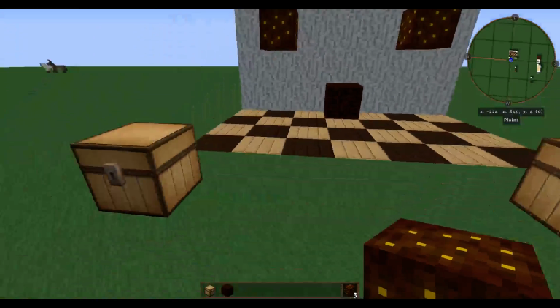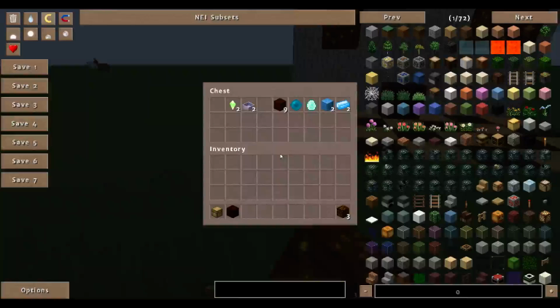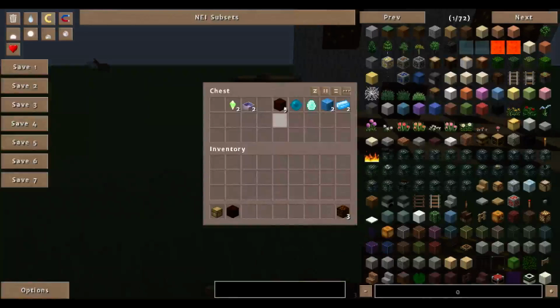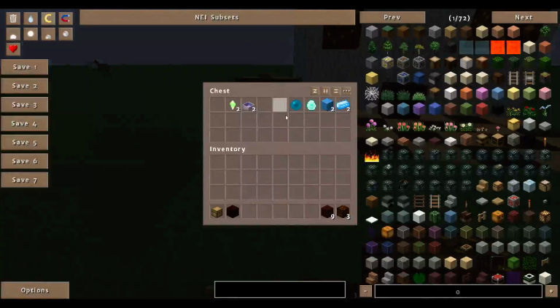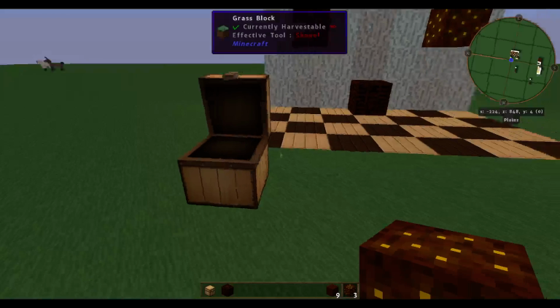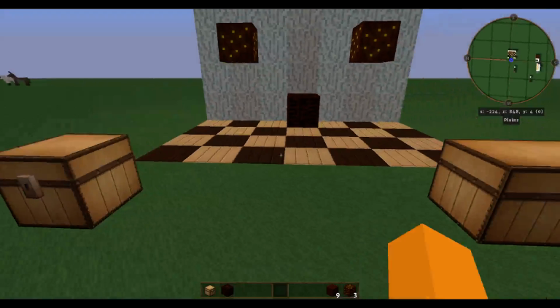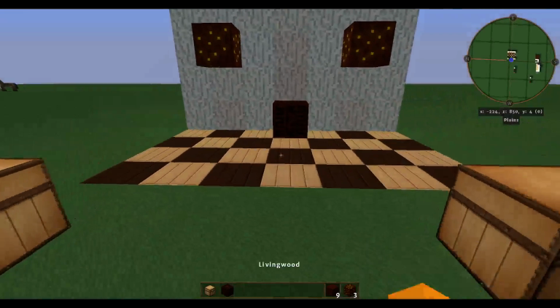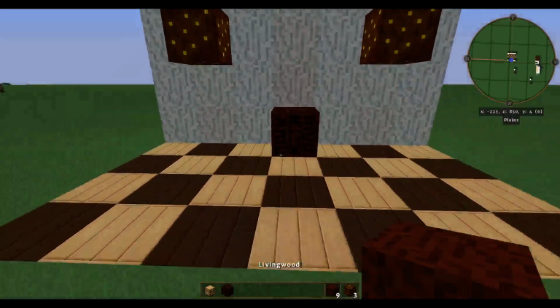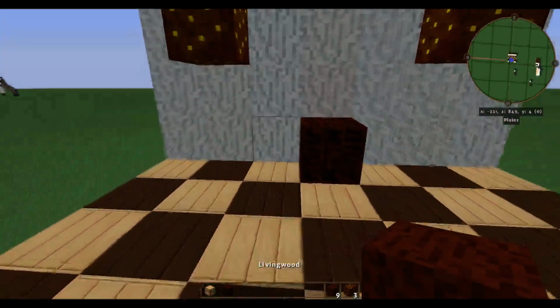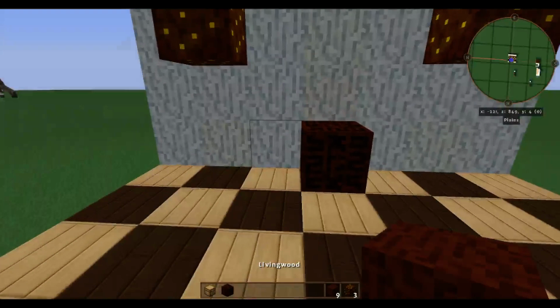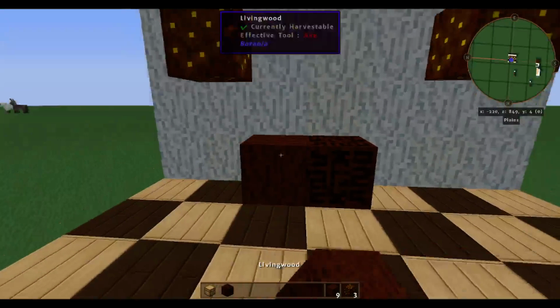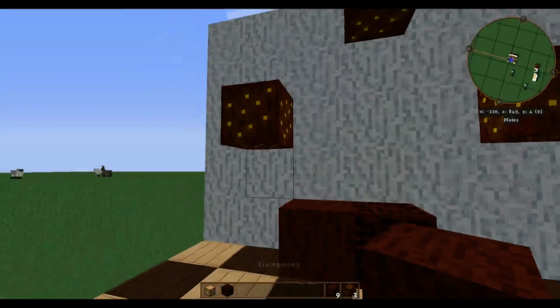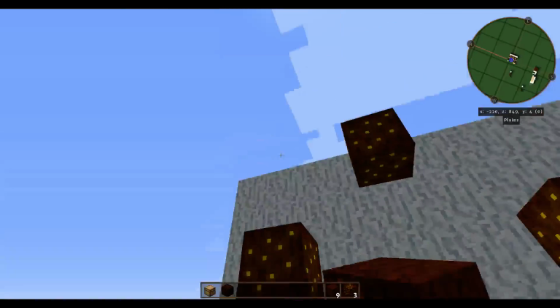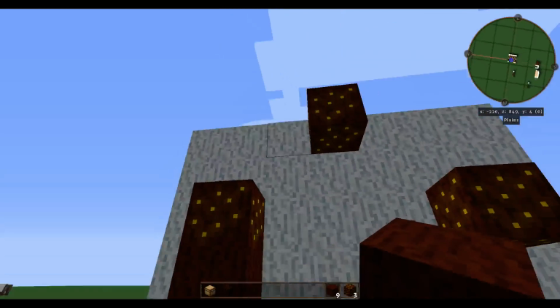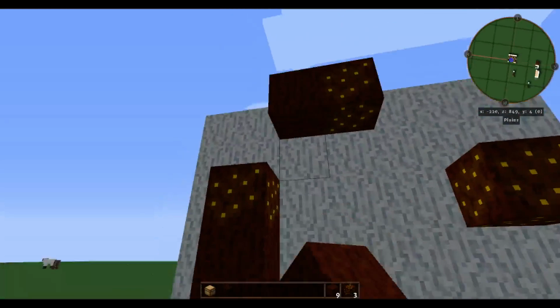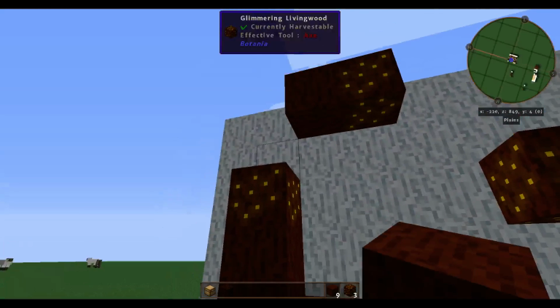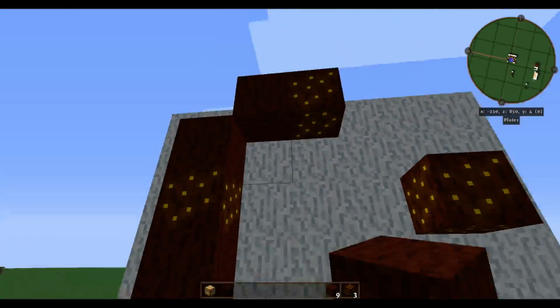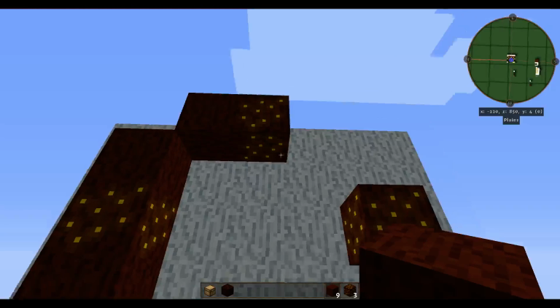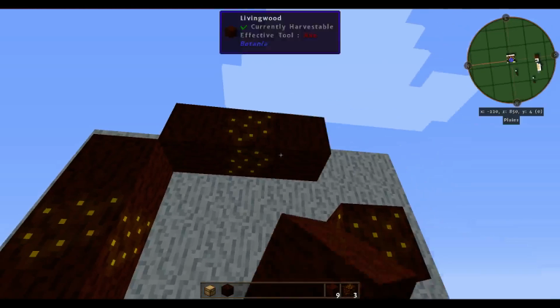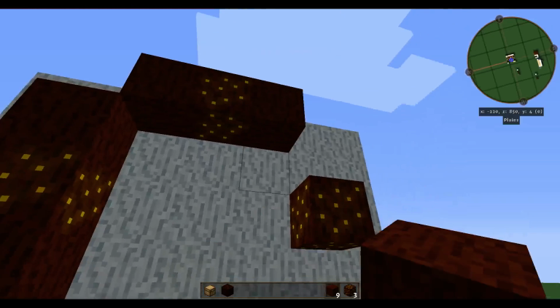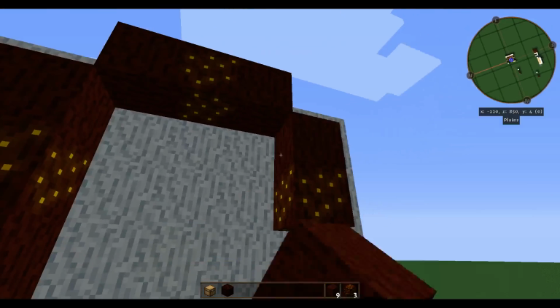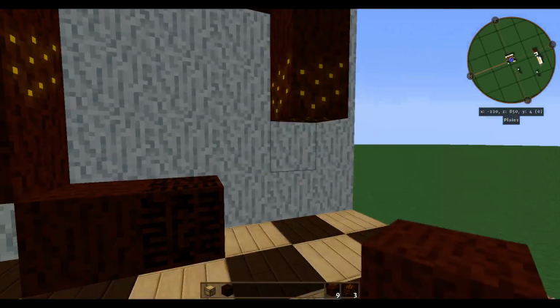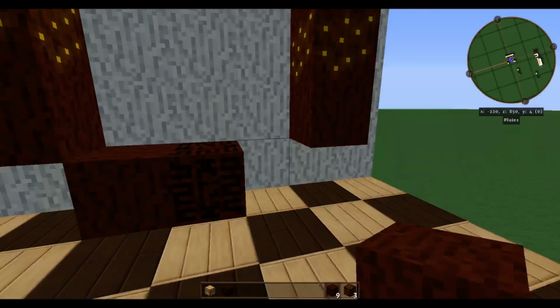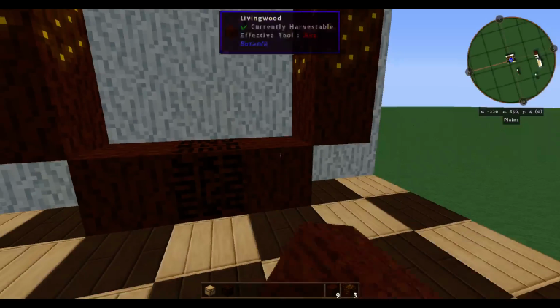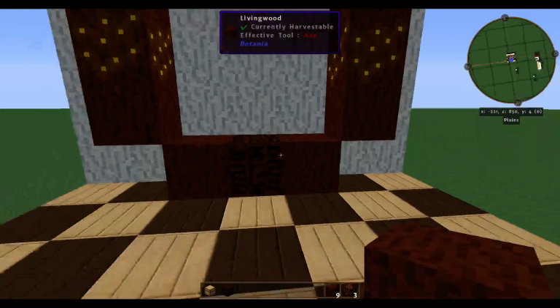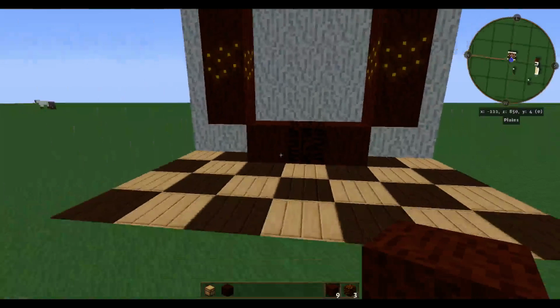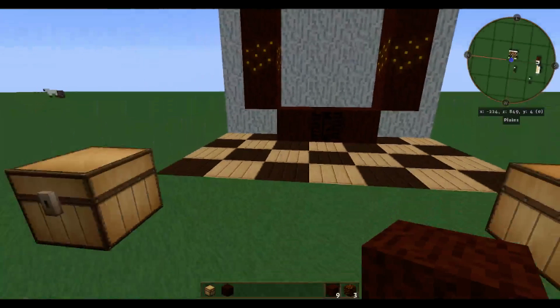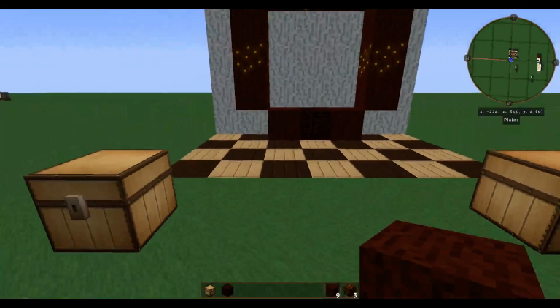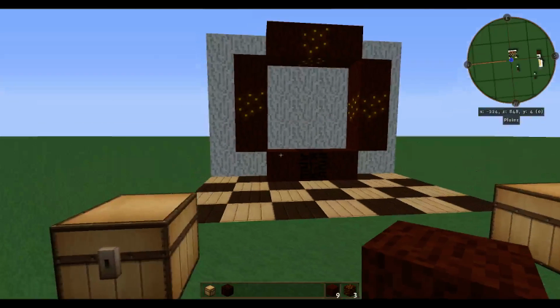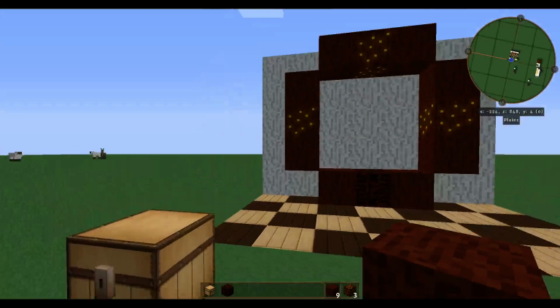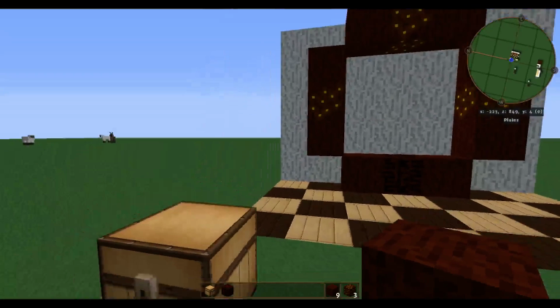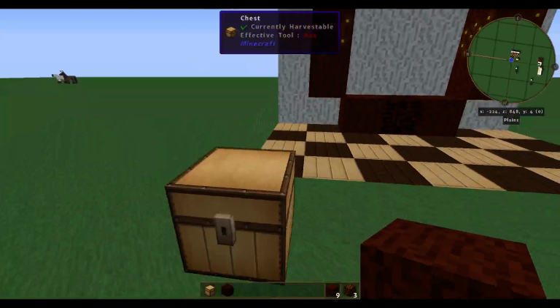Then you're going to need eight plain Livingwood — here, here, here, here, here, here, here, and here. Good. That's the frame of the portal.